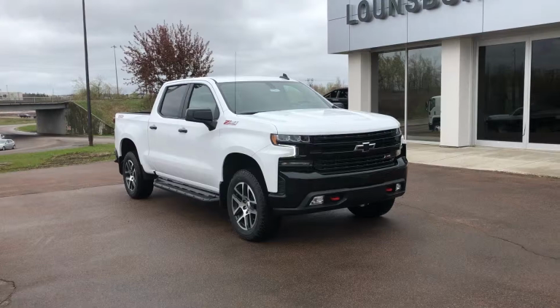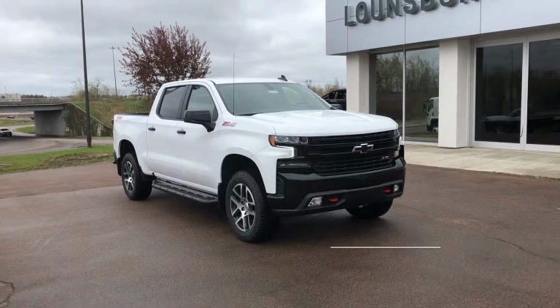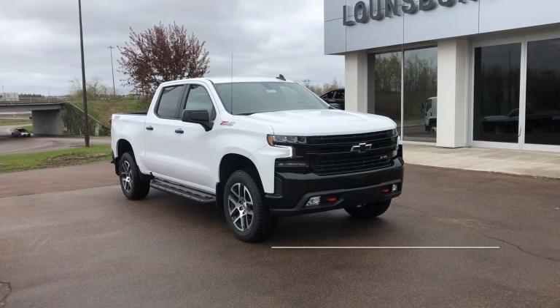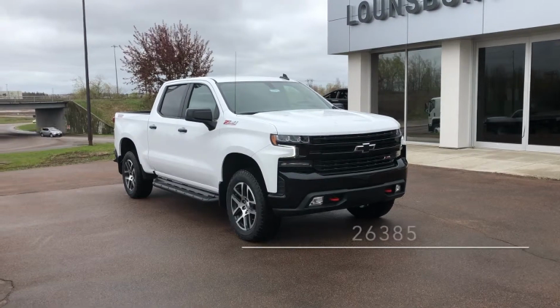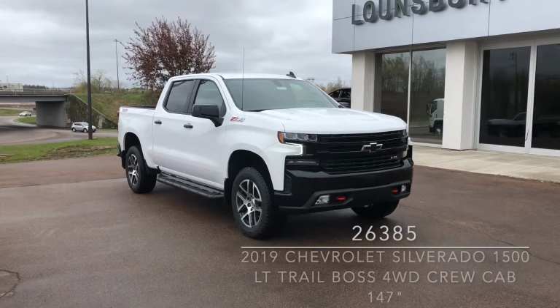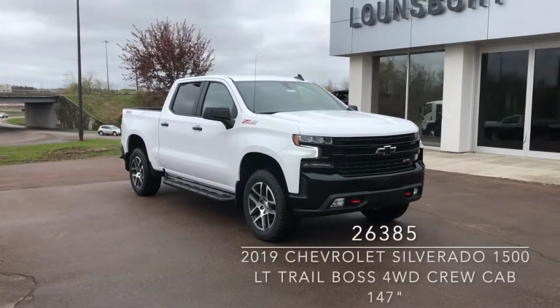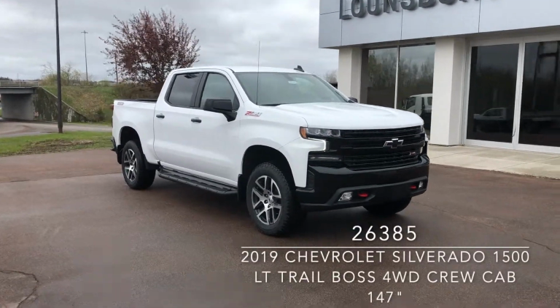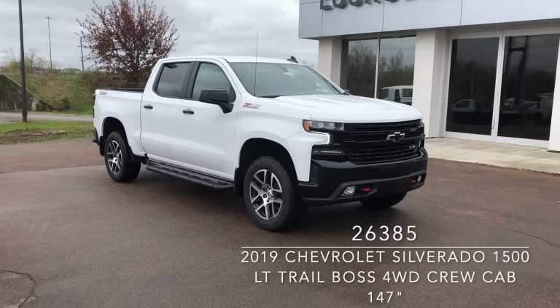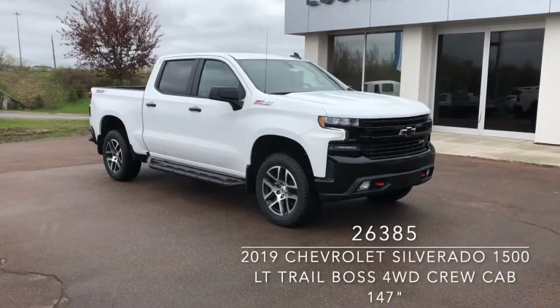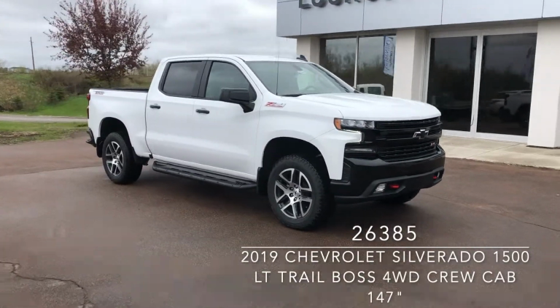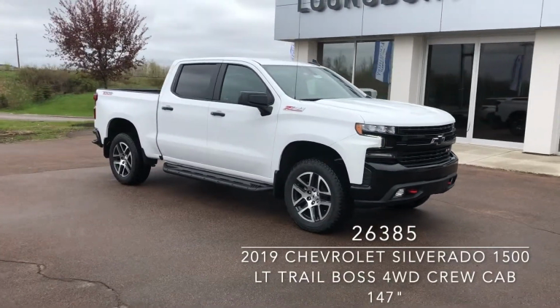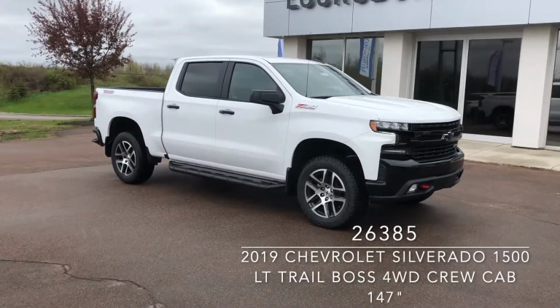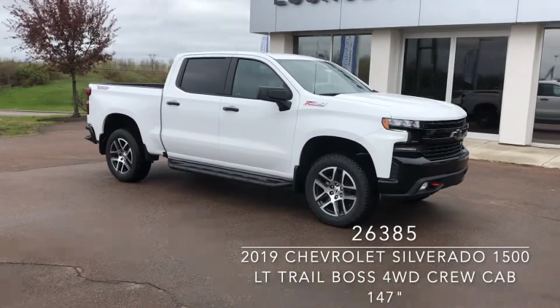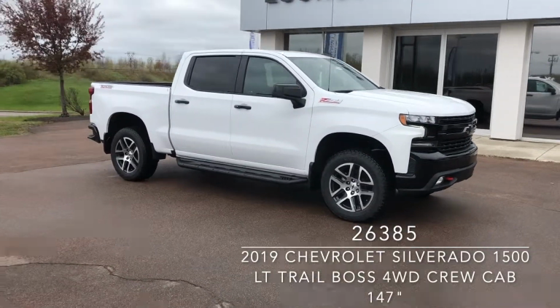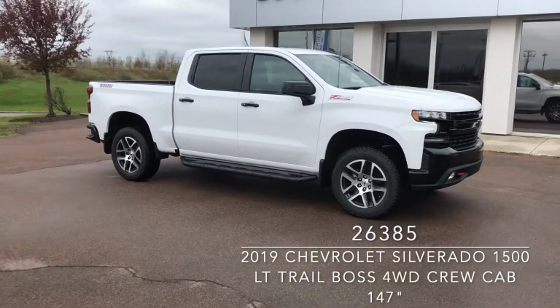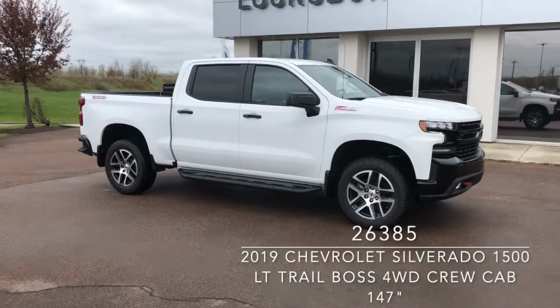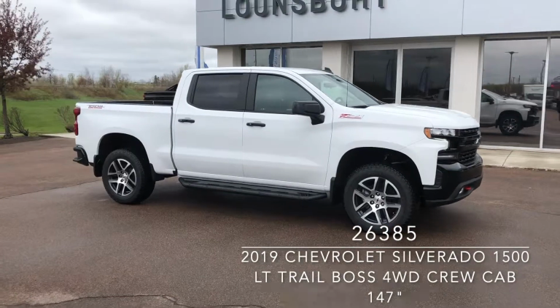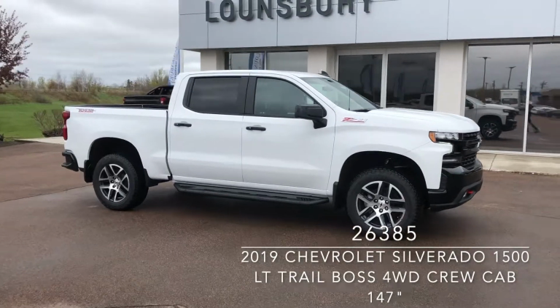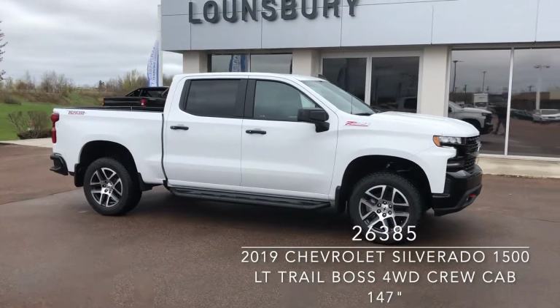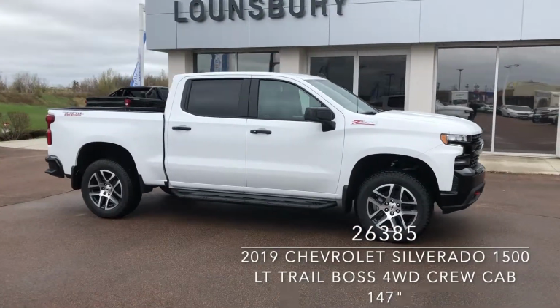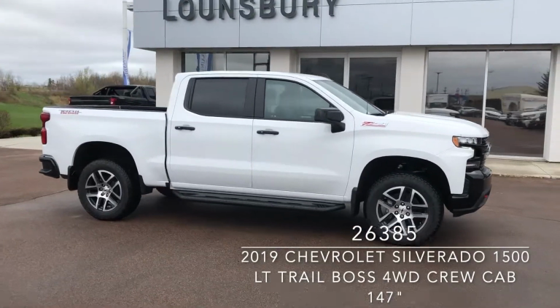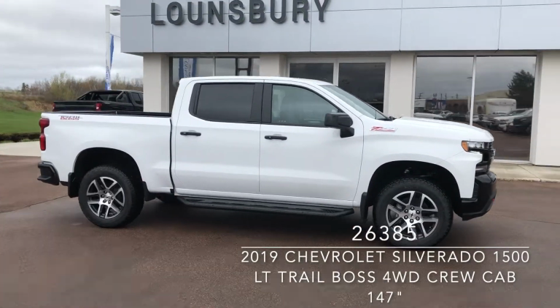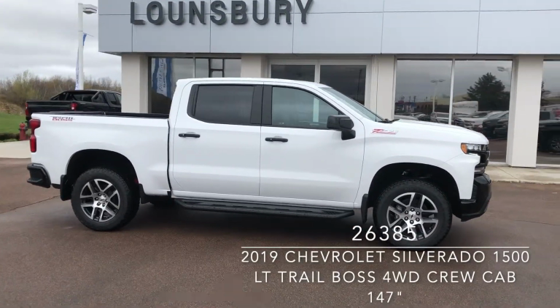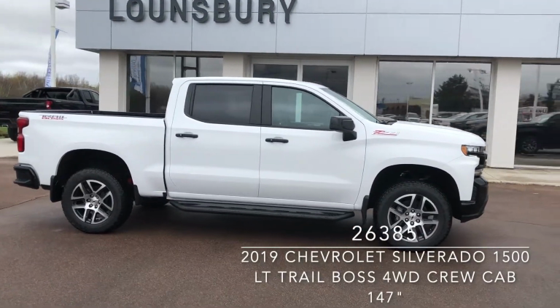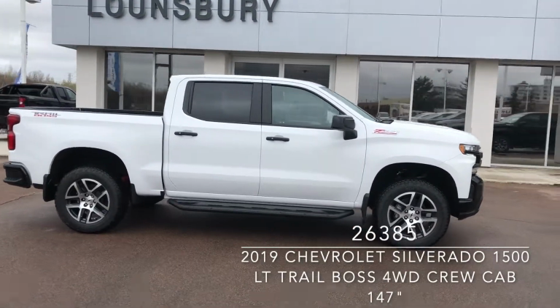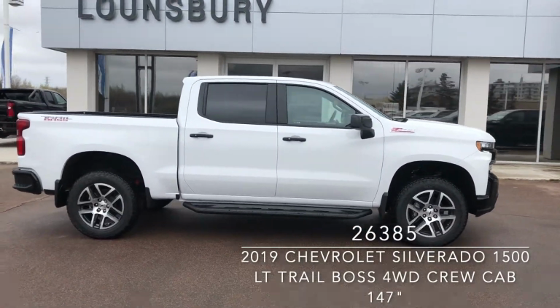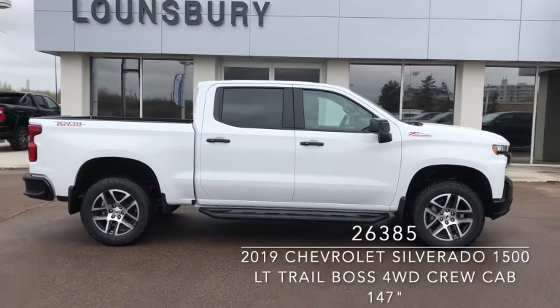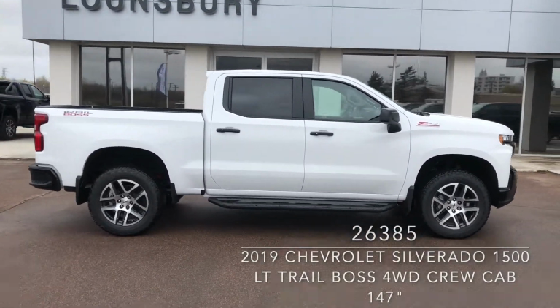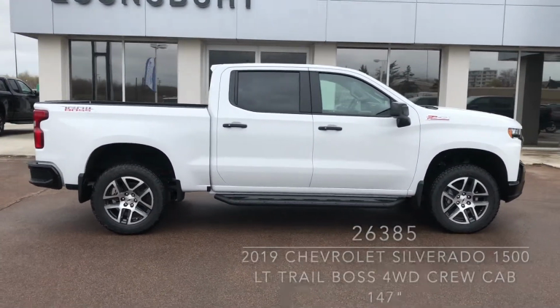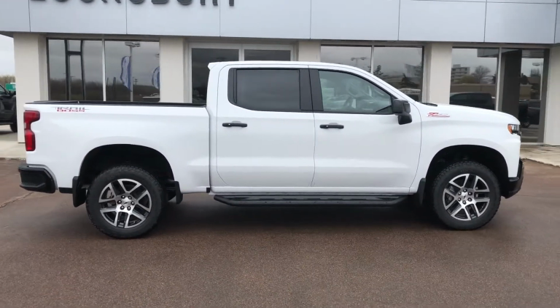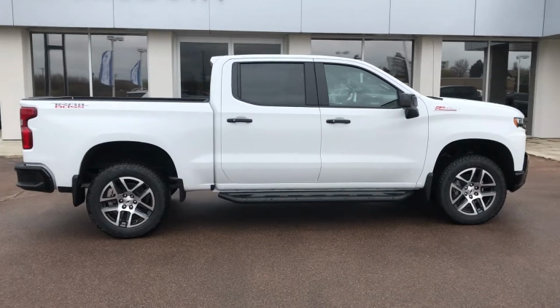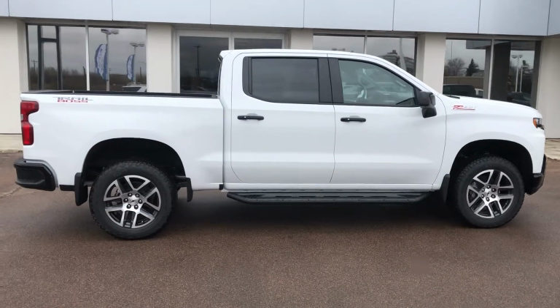This is an all-new 2019 Chevrolet Silverado 1500 LT Trail Boss in Summit White, now available at Lonsbury Chevrolet in Moncton.